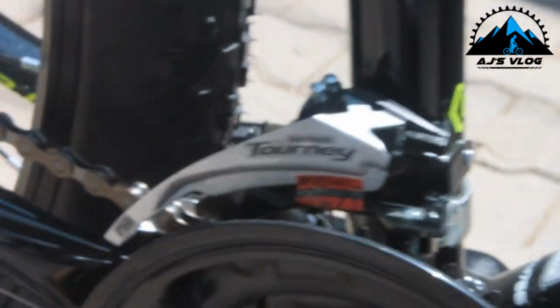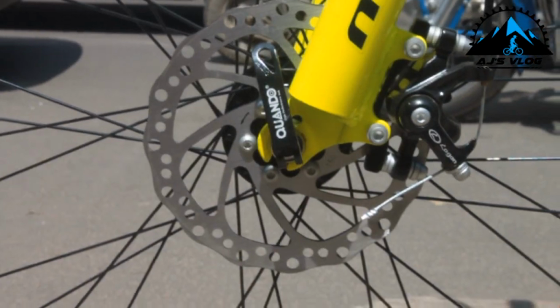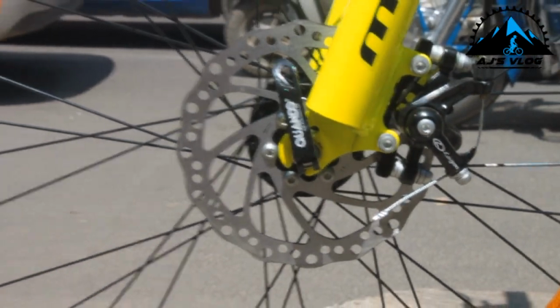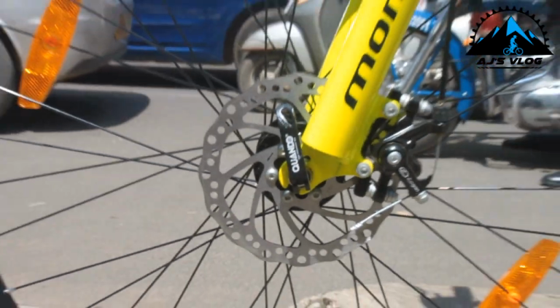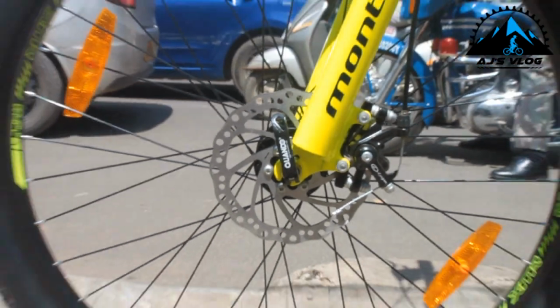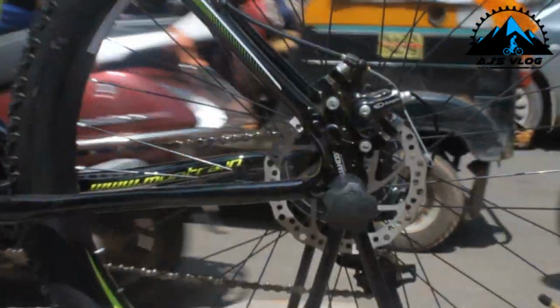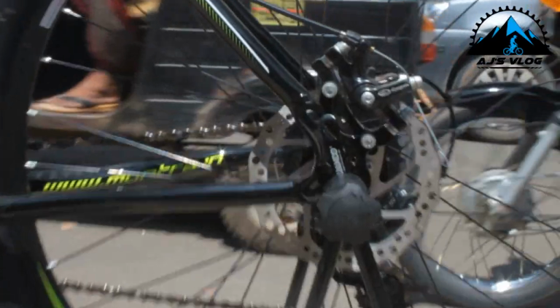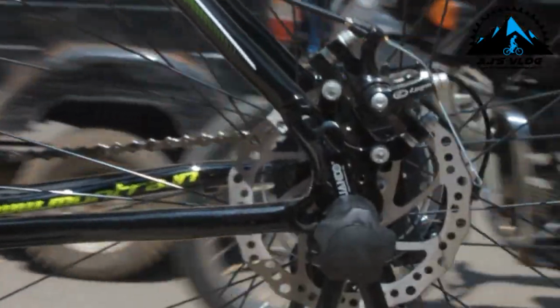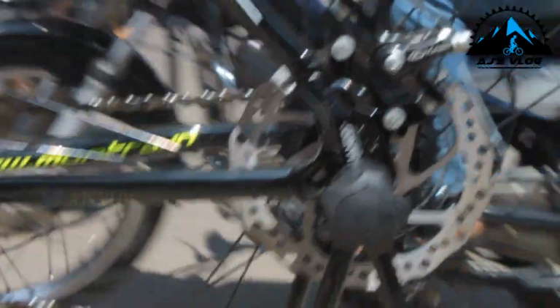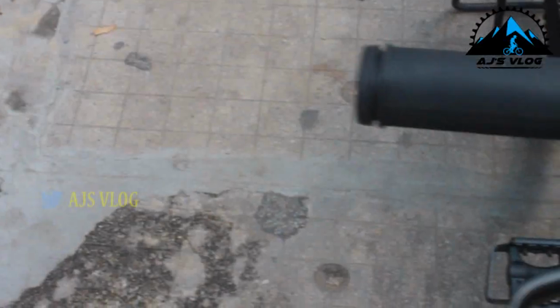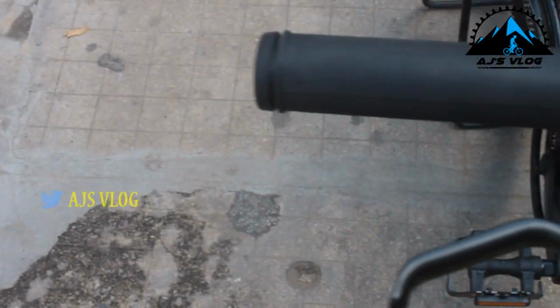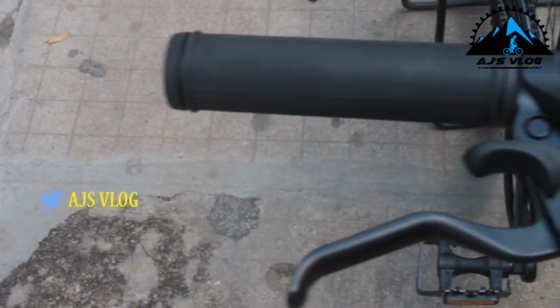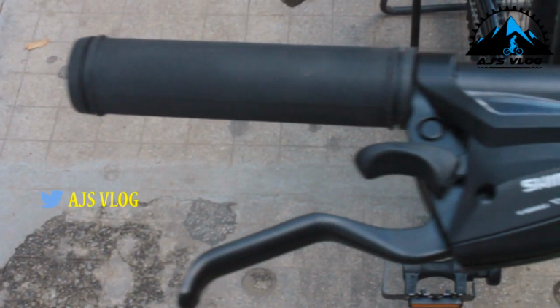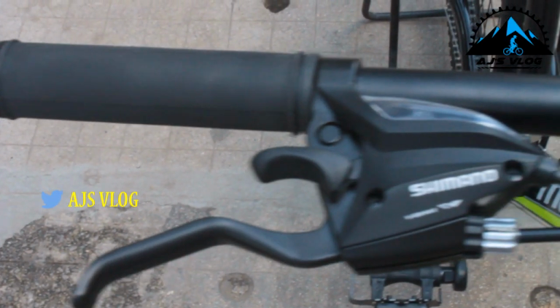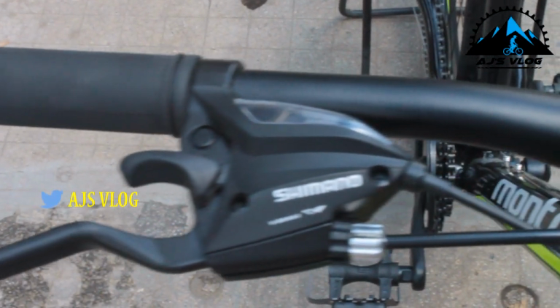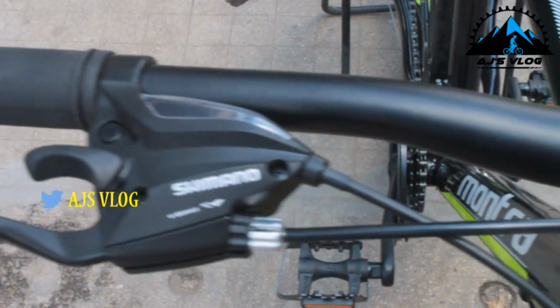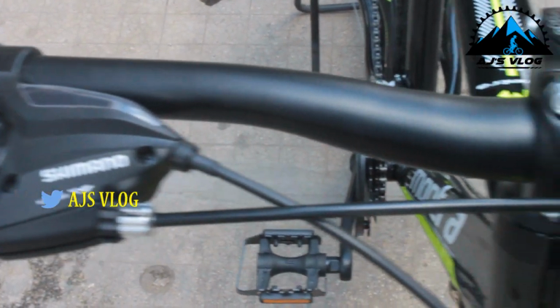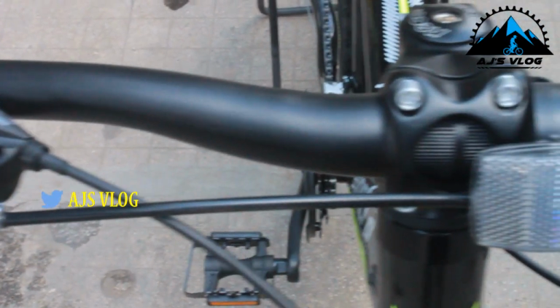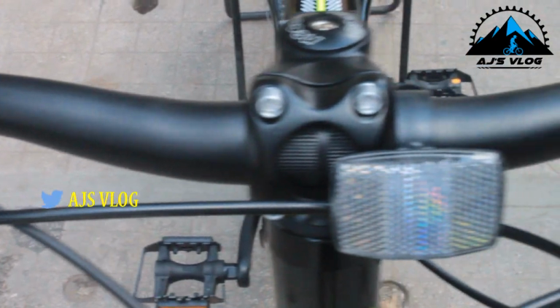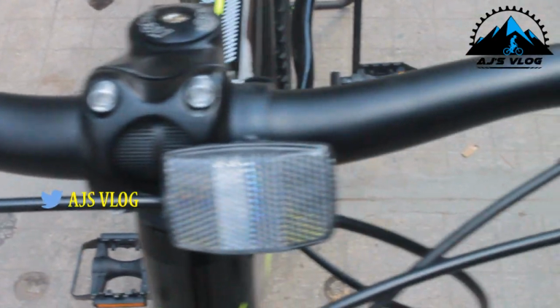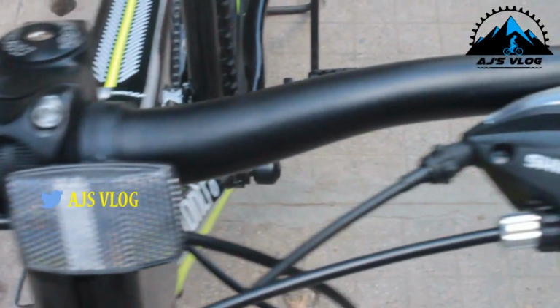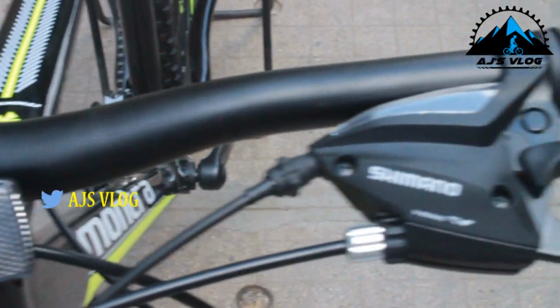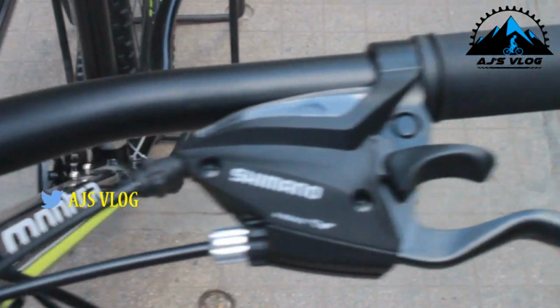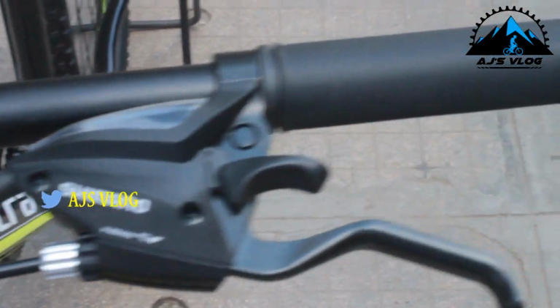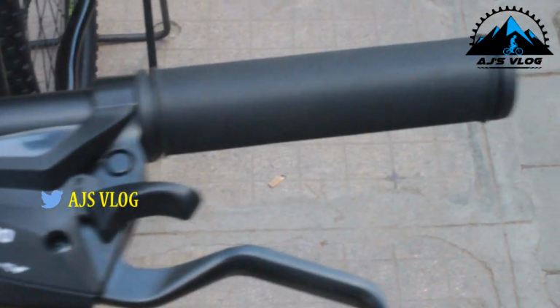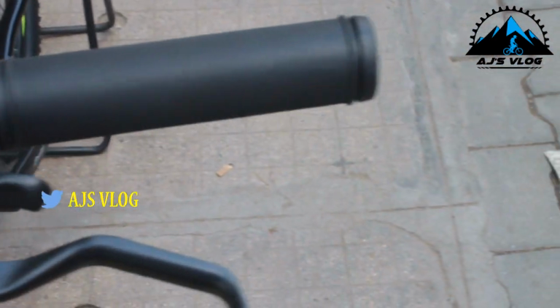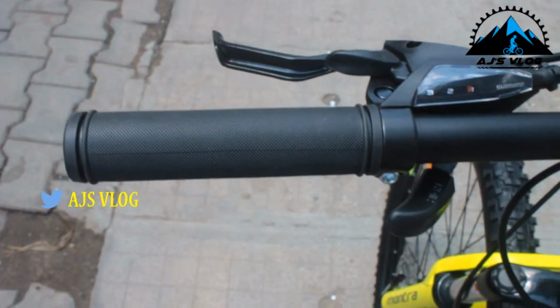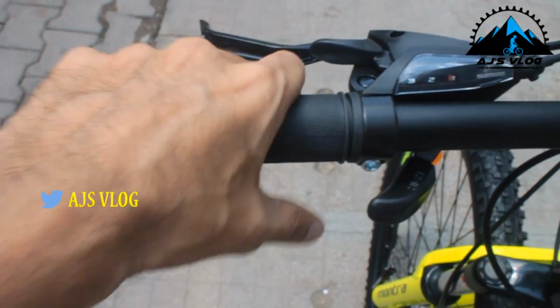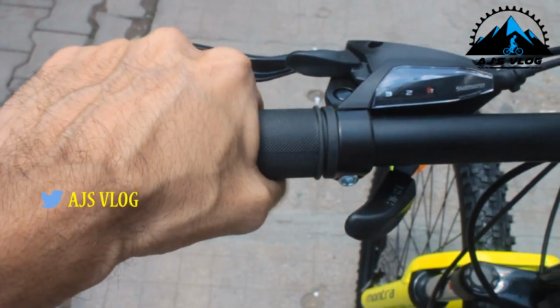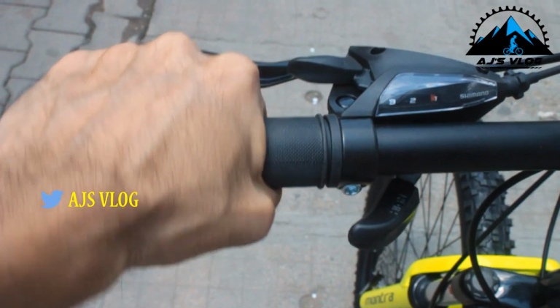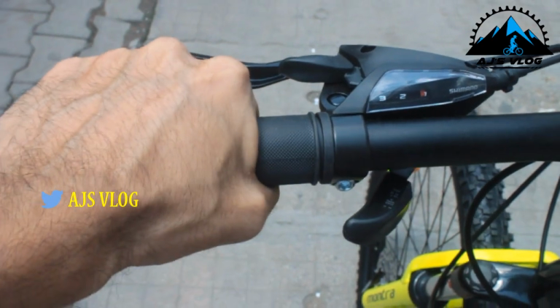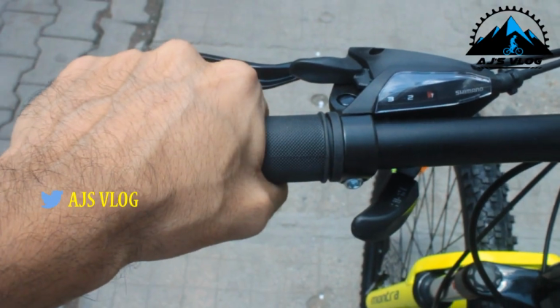The dual mechanical disc brakes give ample stopping power. The trigger shifters, which are integrated with the brake levers, are comfortable and well spaced out.